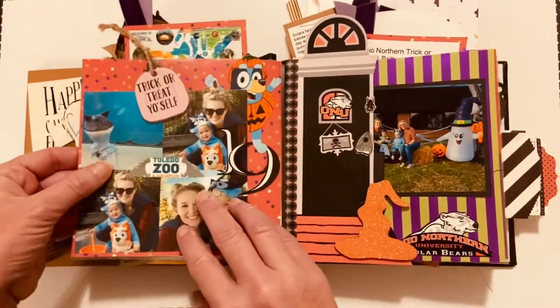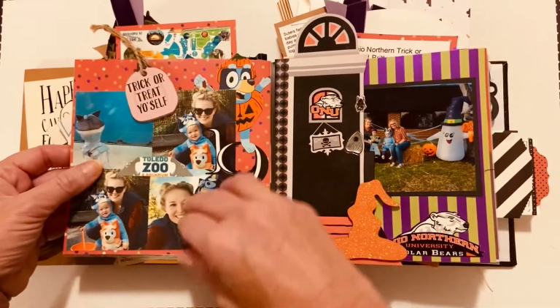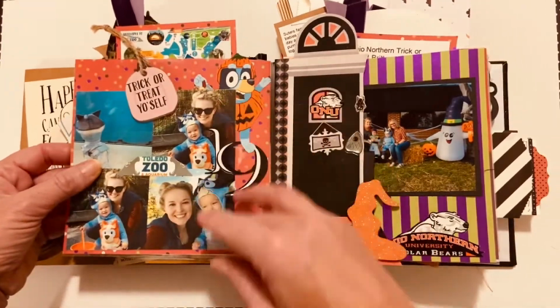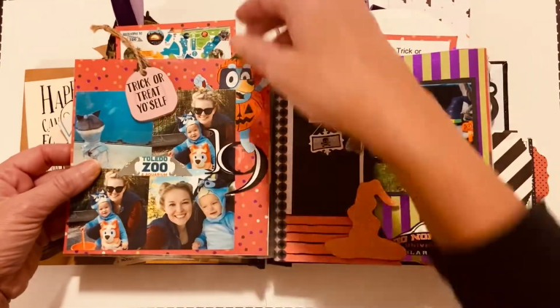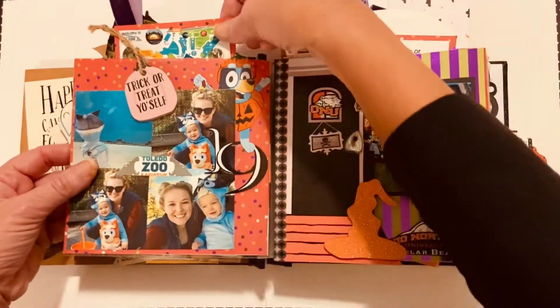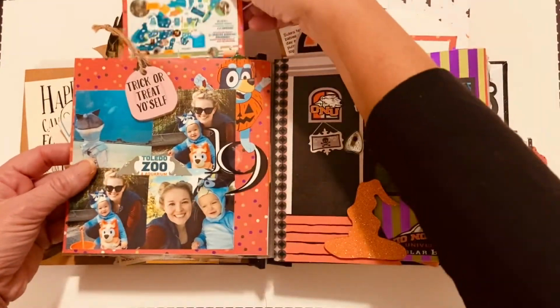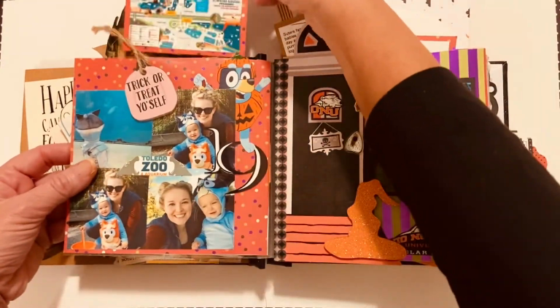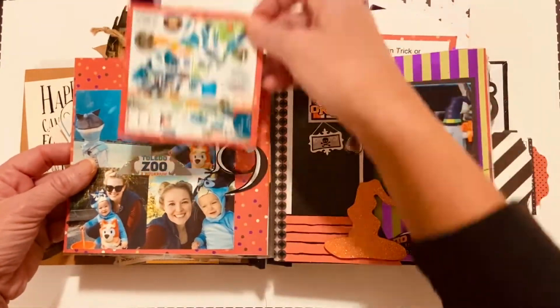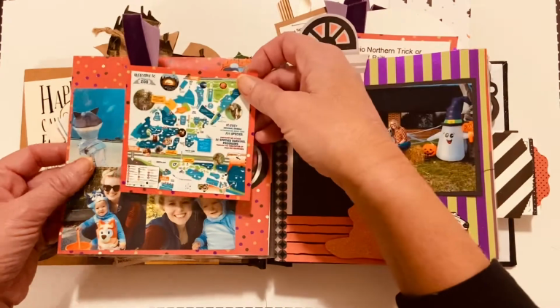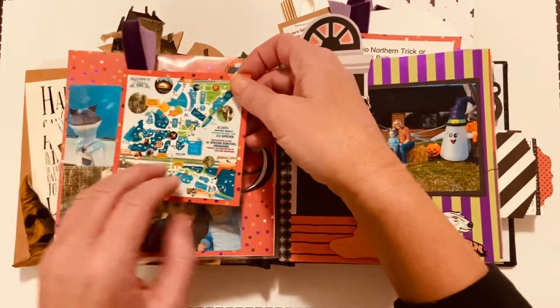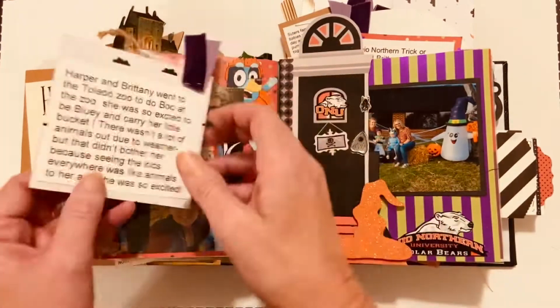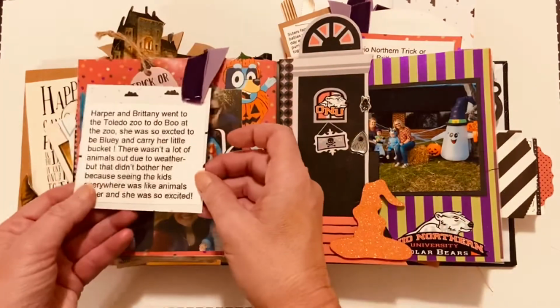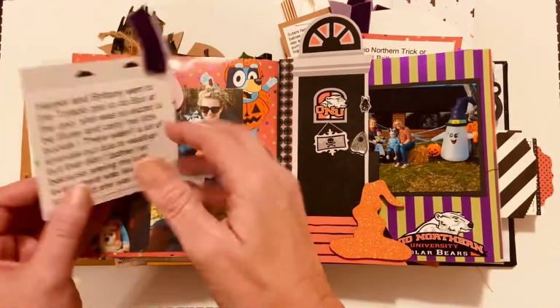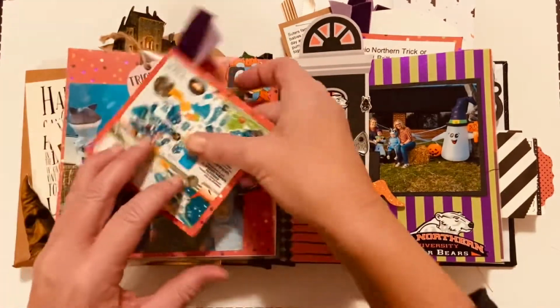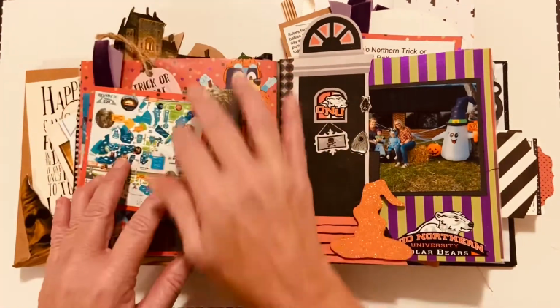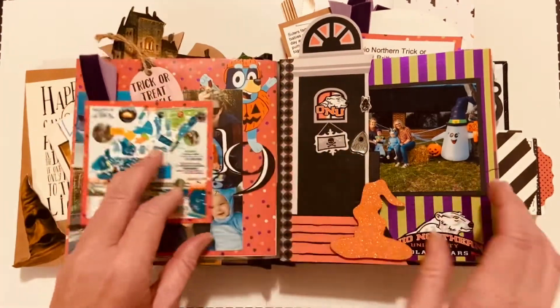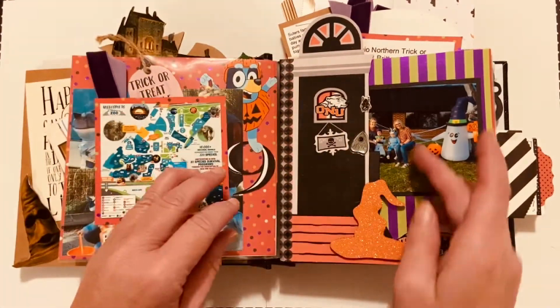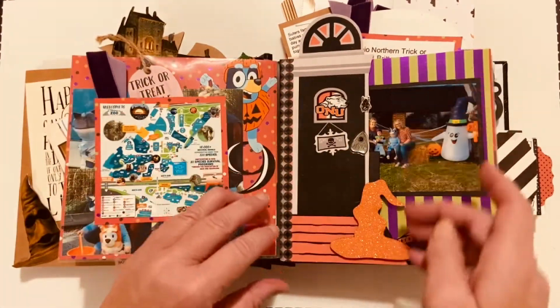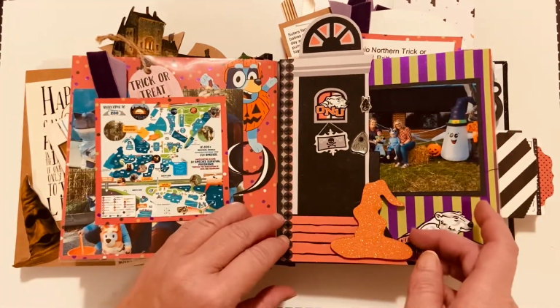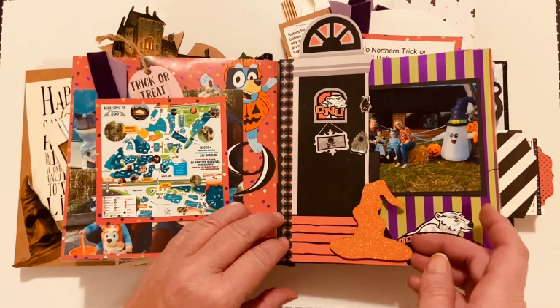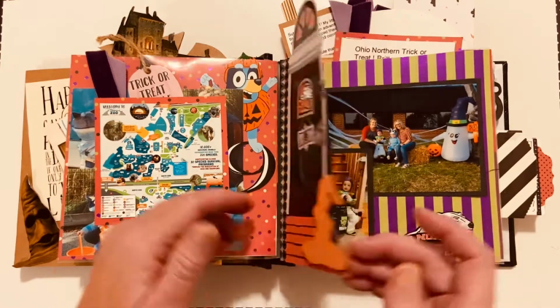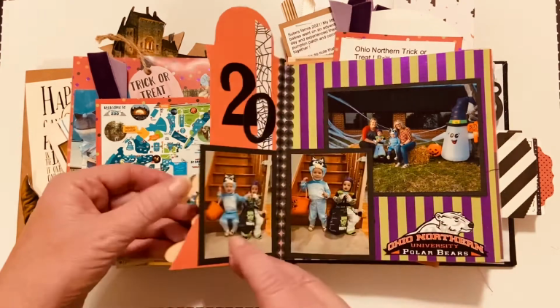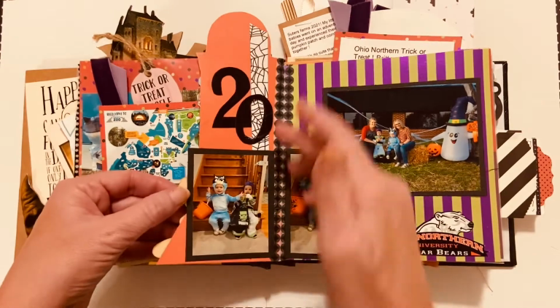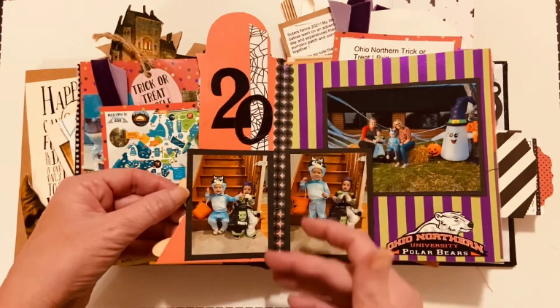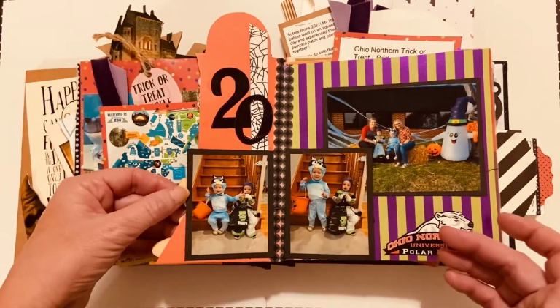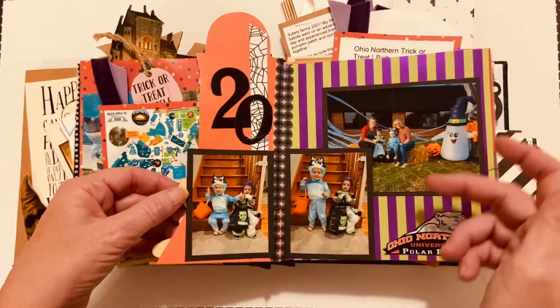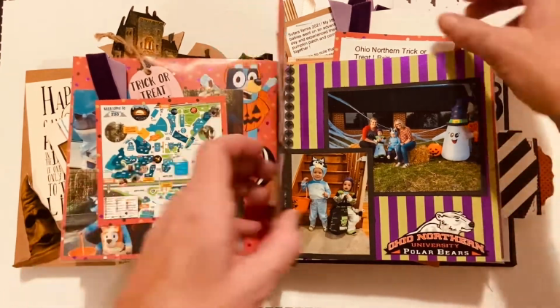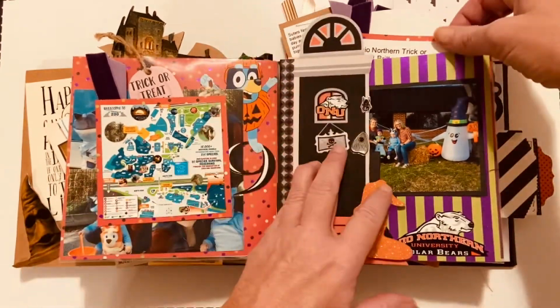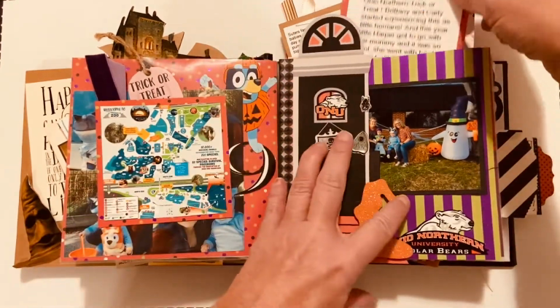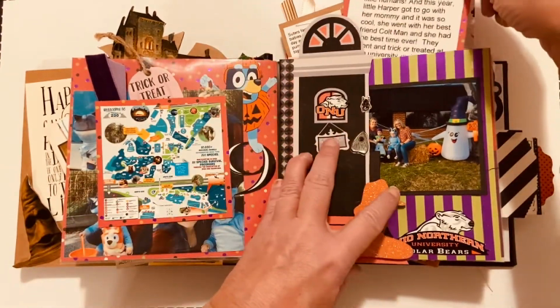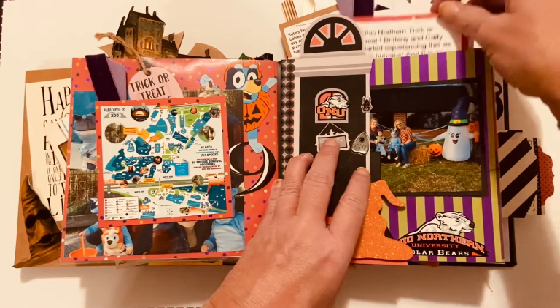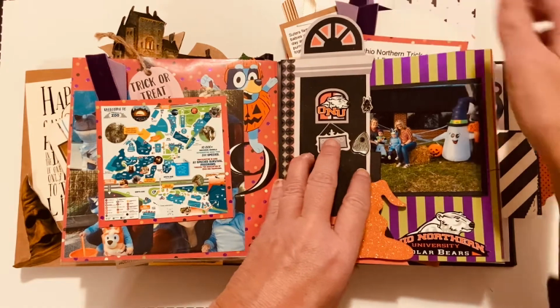We have Trick or Treat at the zoo, a little map of the zoo, a little journaling, a door flip, and you'll see Harper and her little bestie. More journaling pockets.